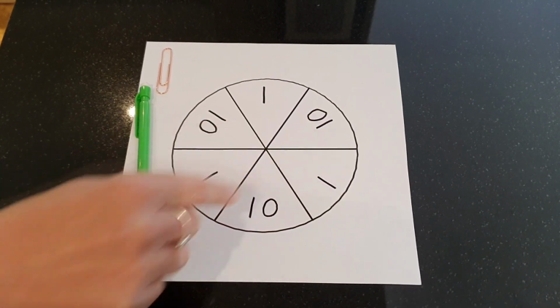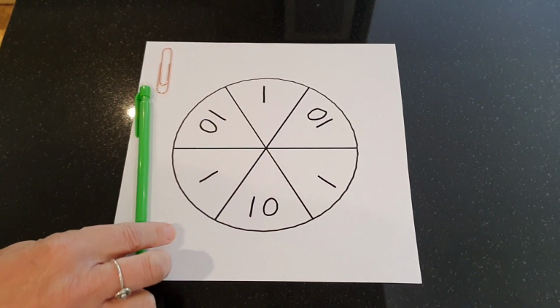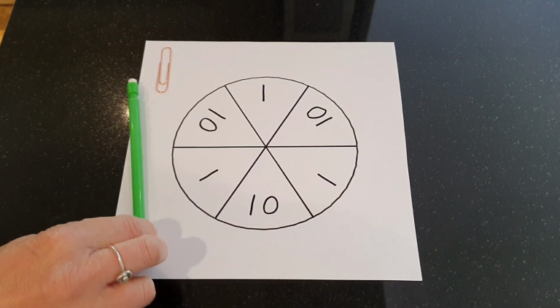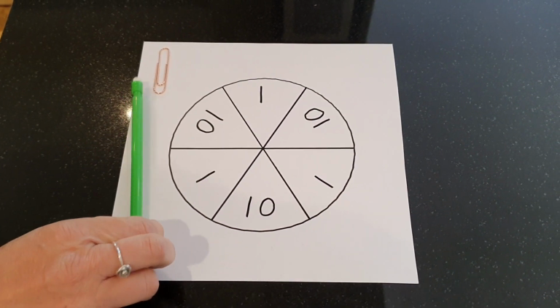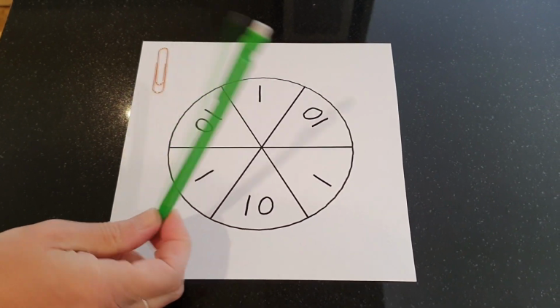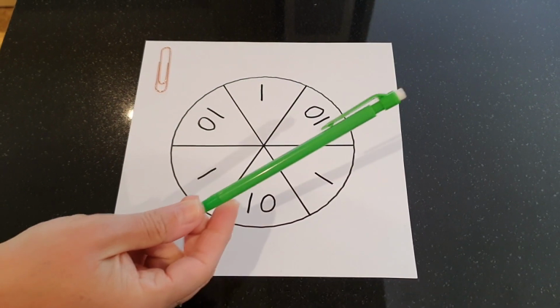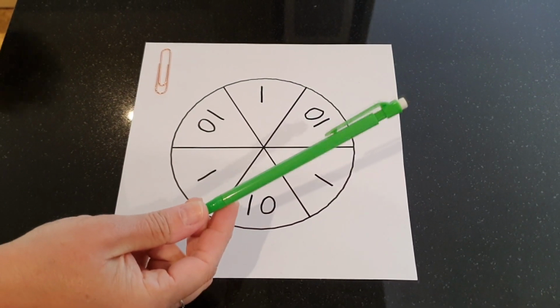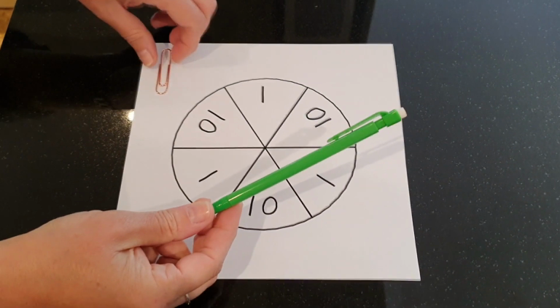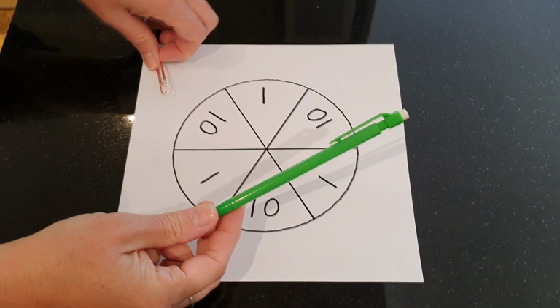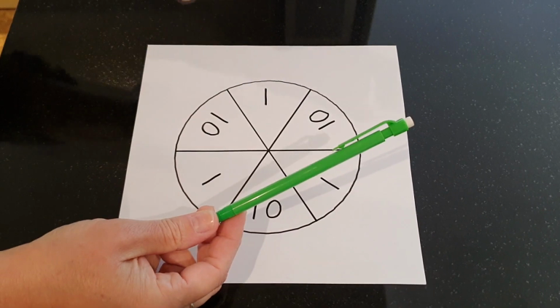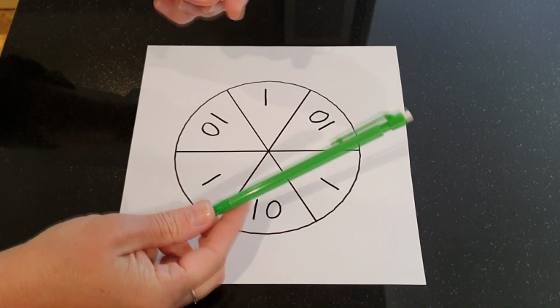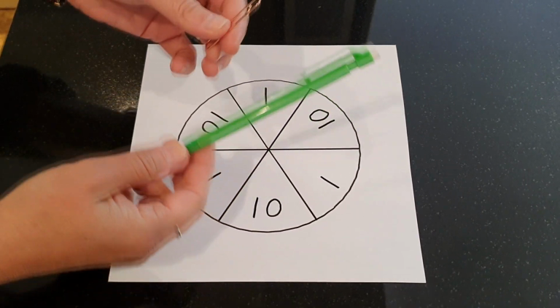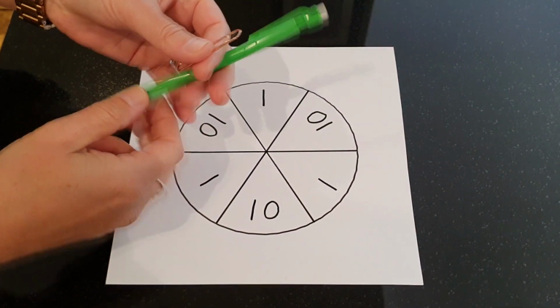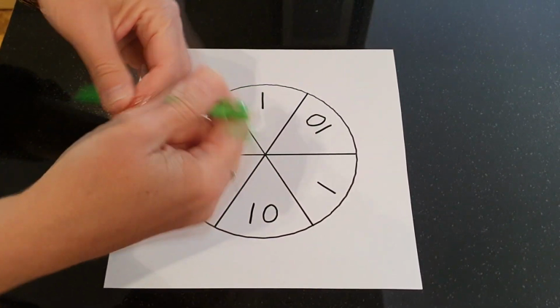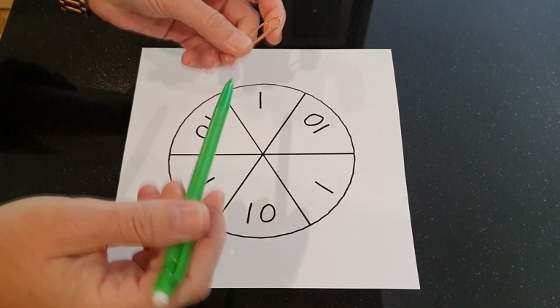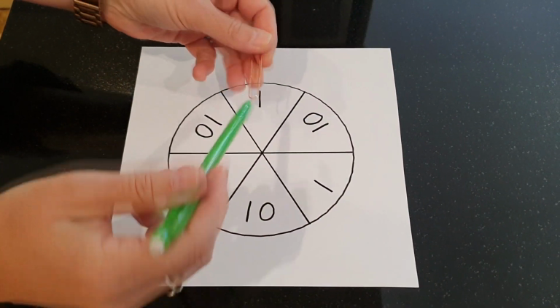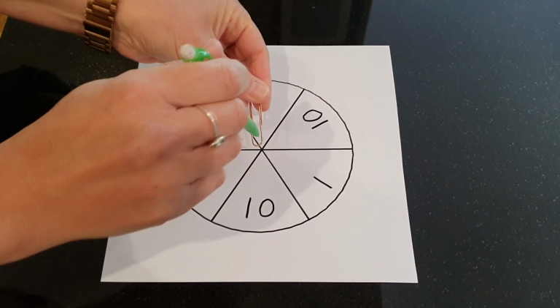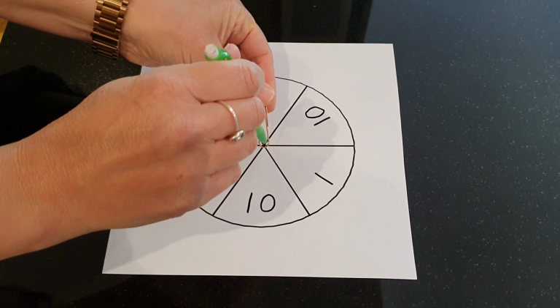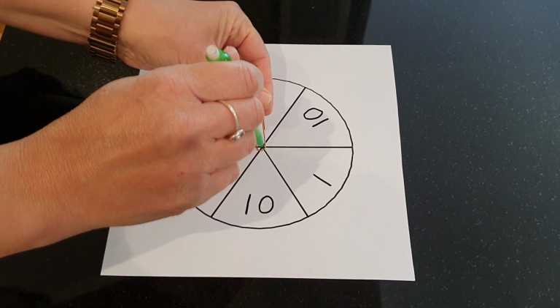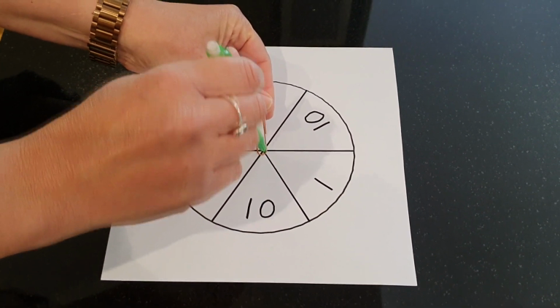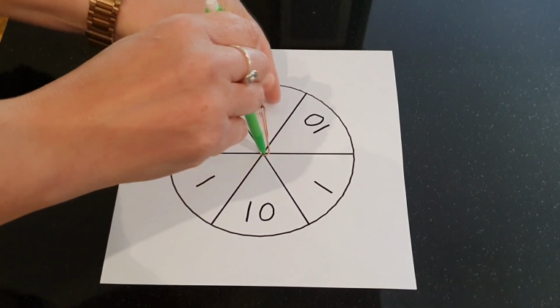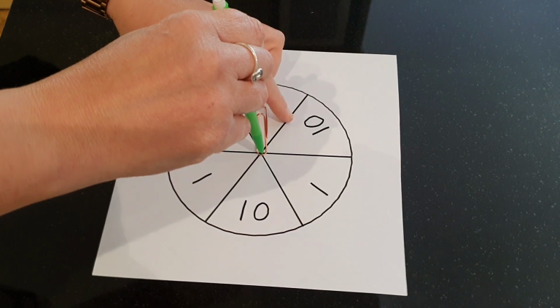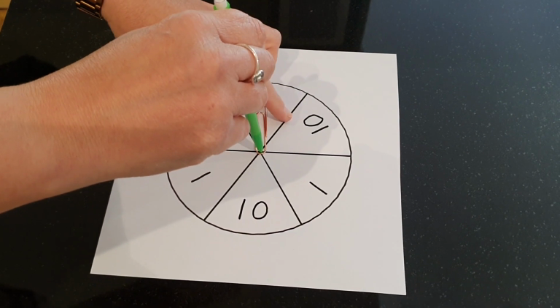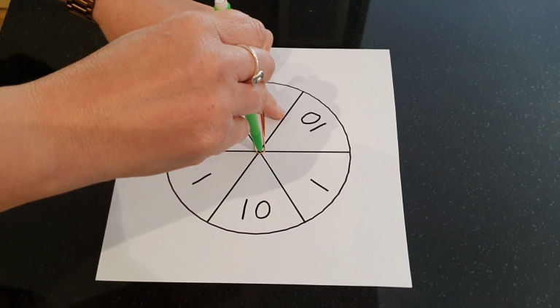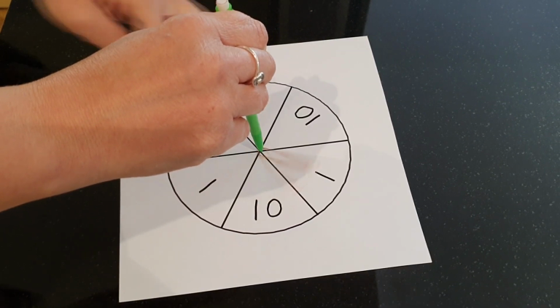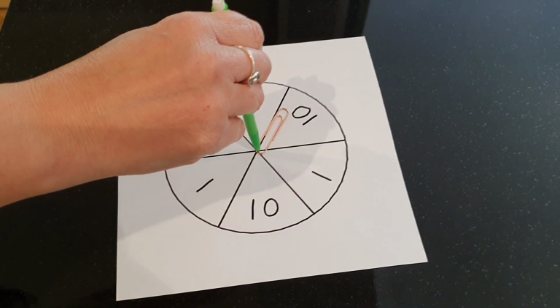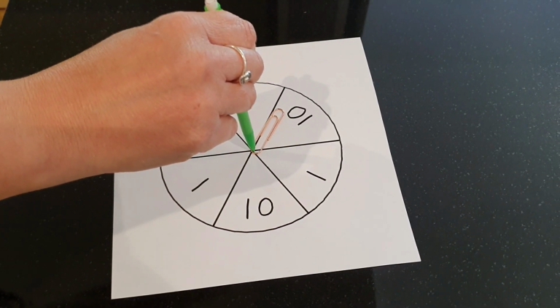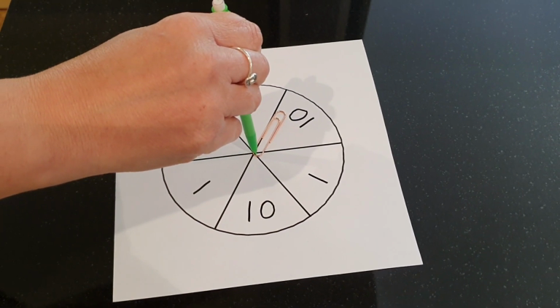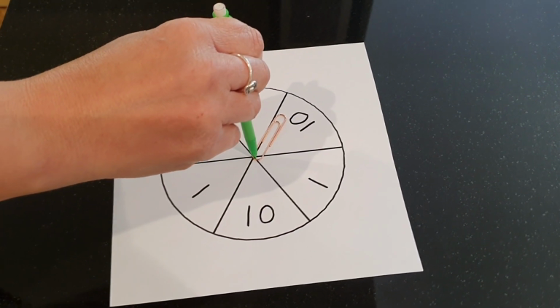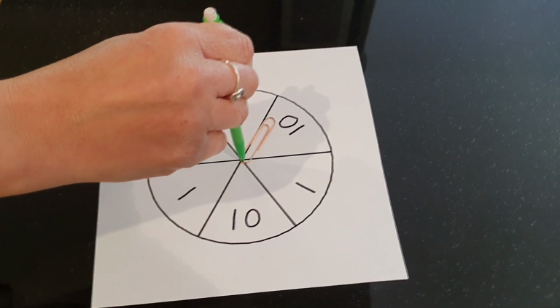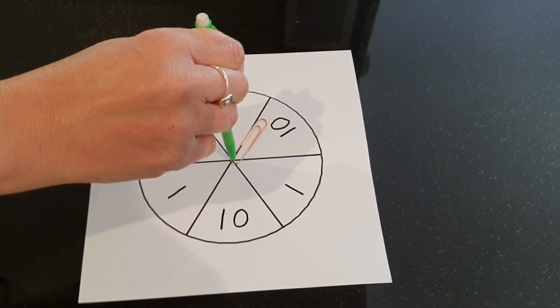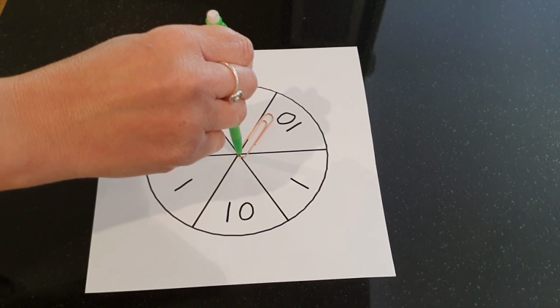To make your spinner you also need a pencil and a paperclip. You put the paperclip through the pencil, with the pencil point on the centre of the spinner, and spin your paperclip to find what you've landed on.